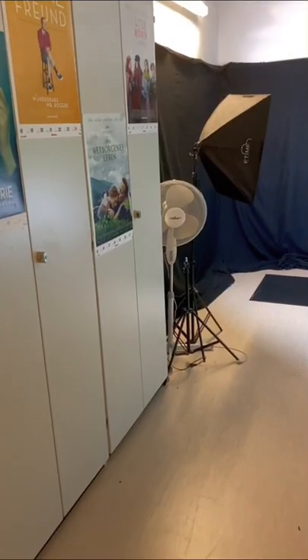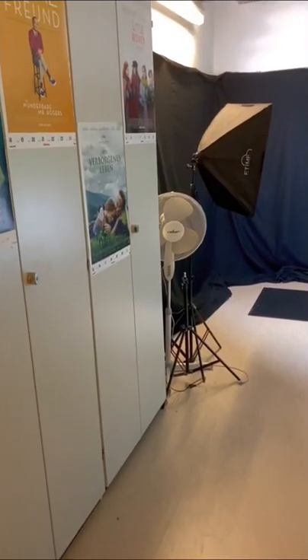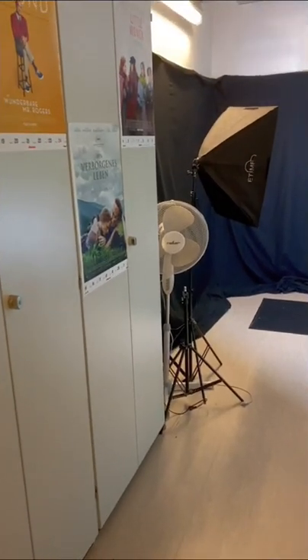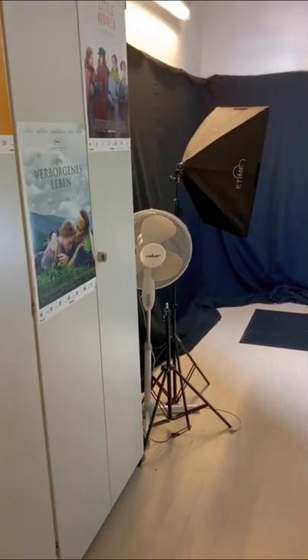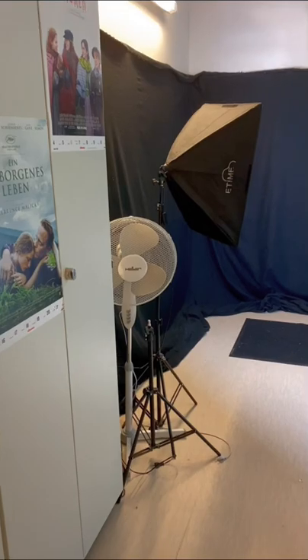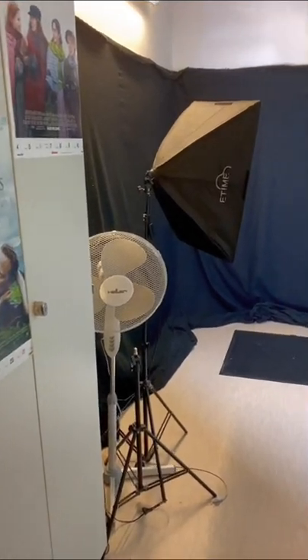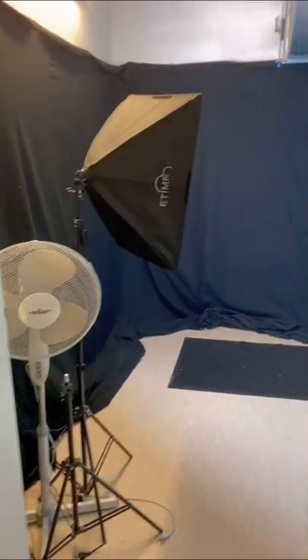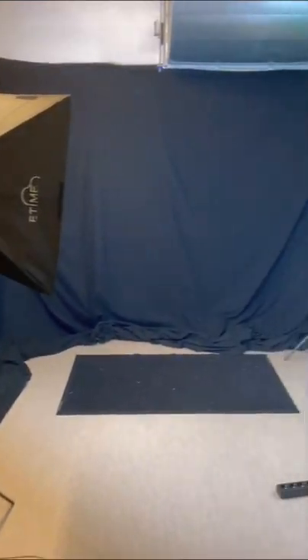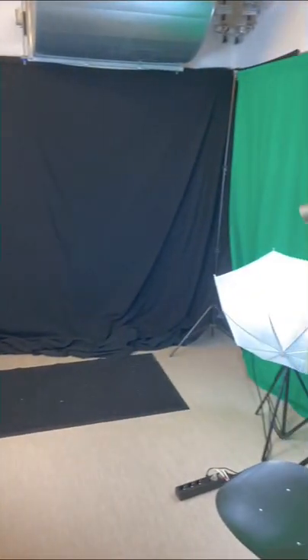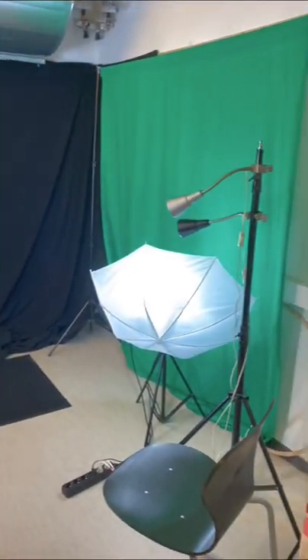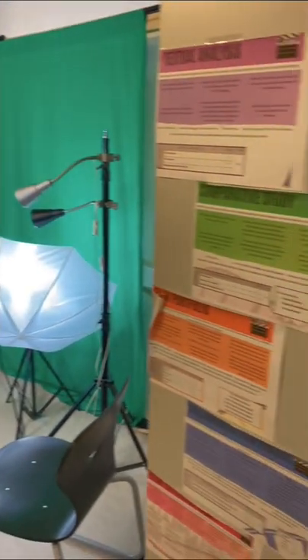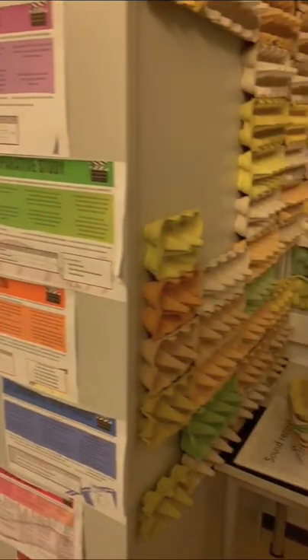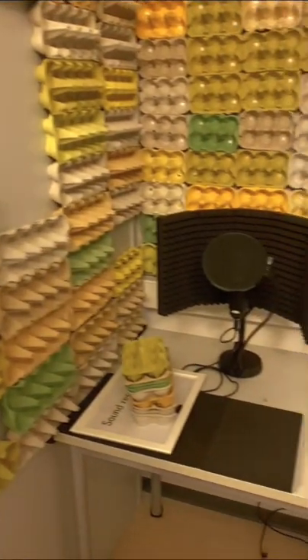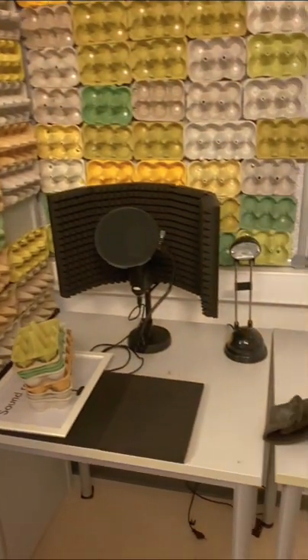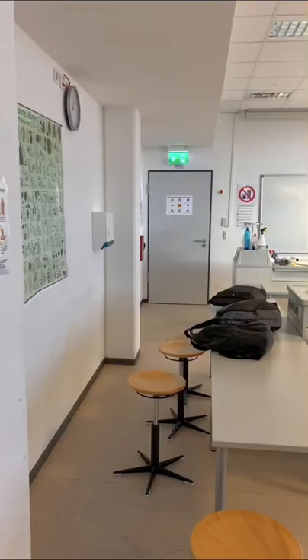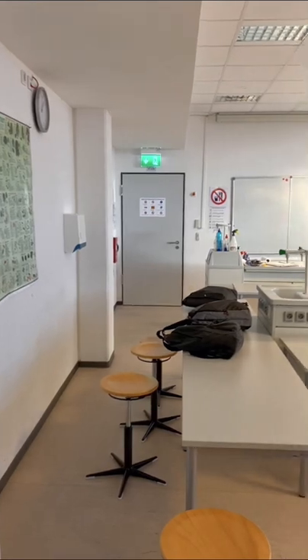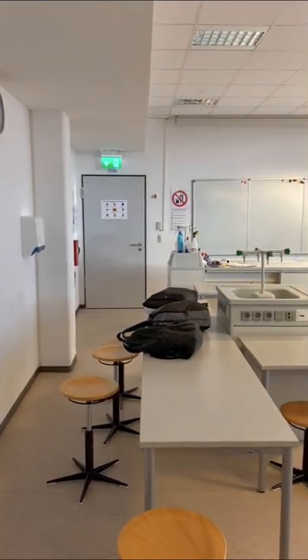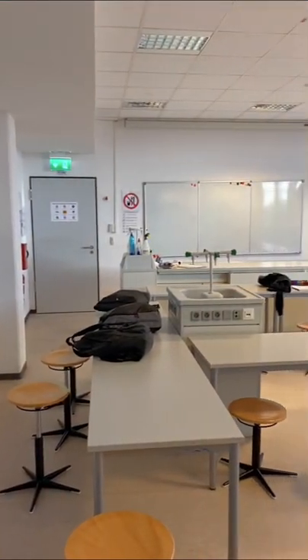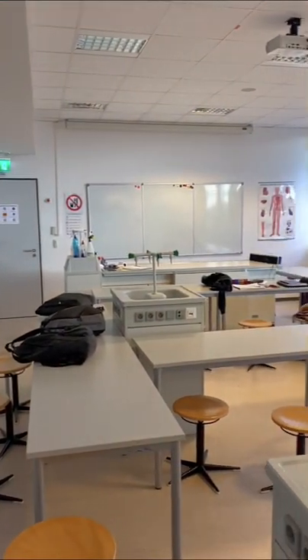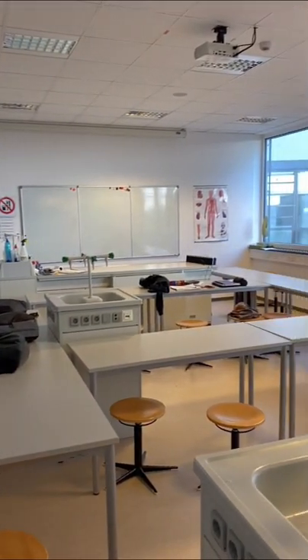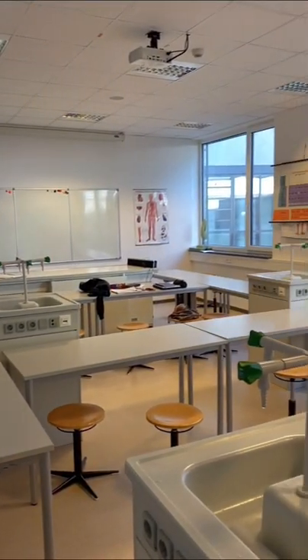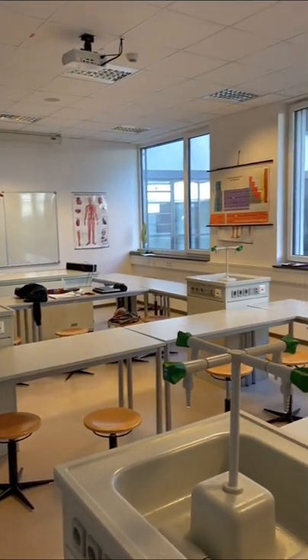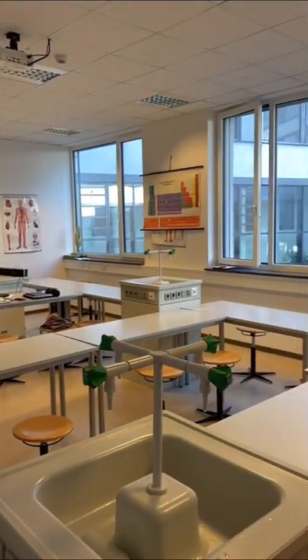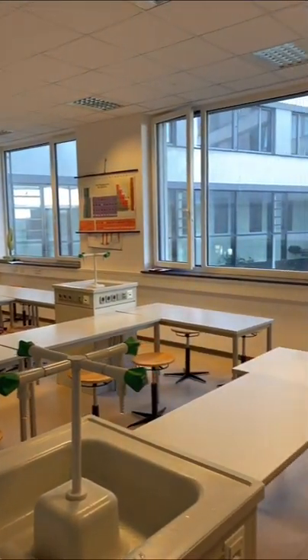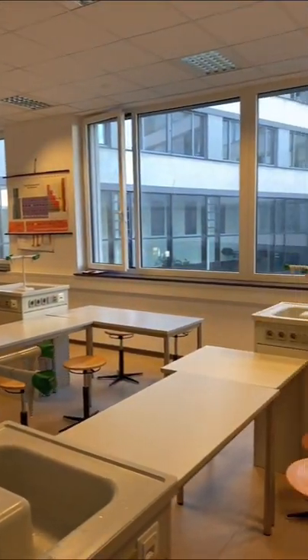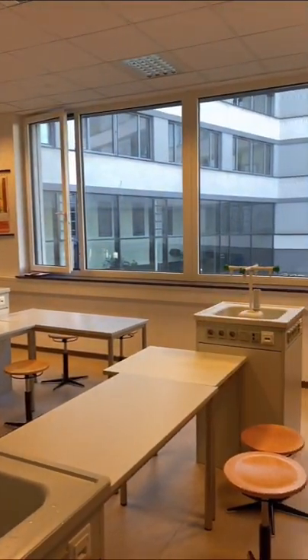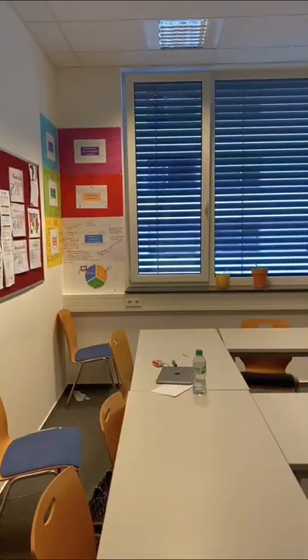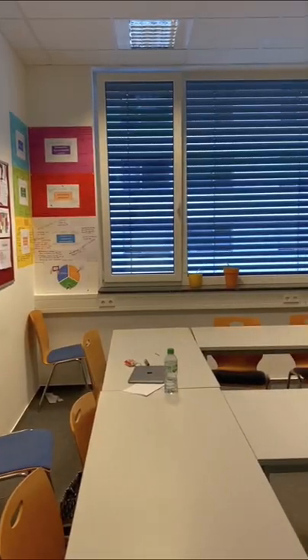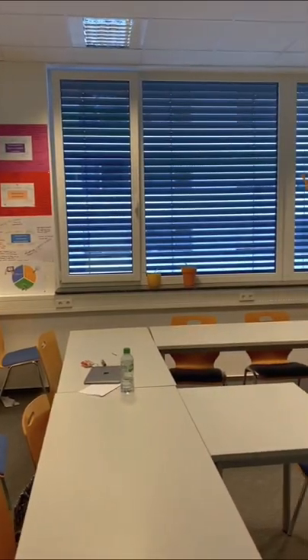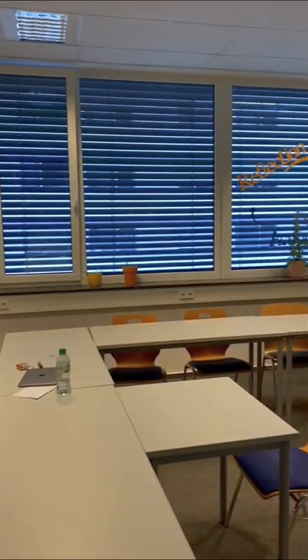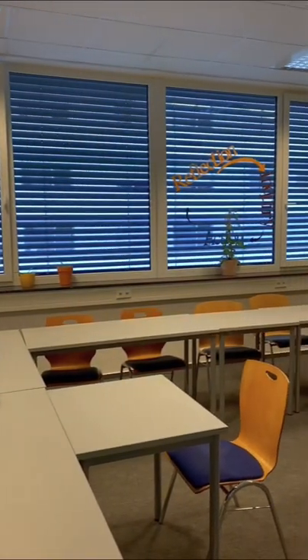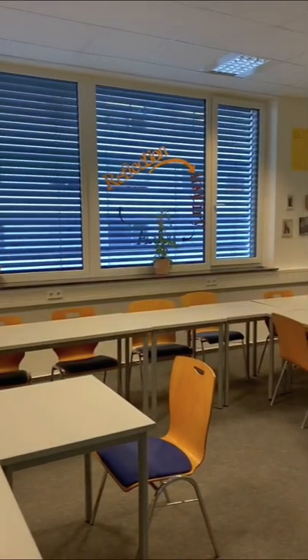The school has a film and sound studio for lessons. We also have a lab for STEM classes. And finally, that's our classroom.